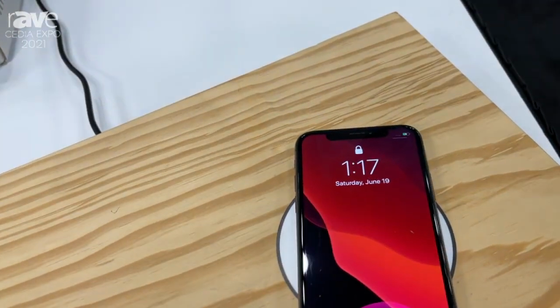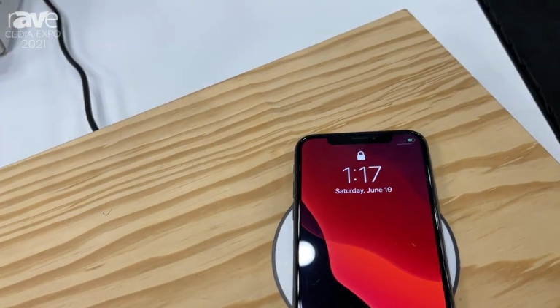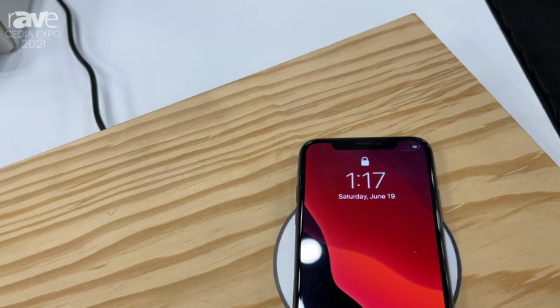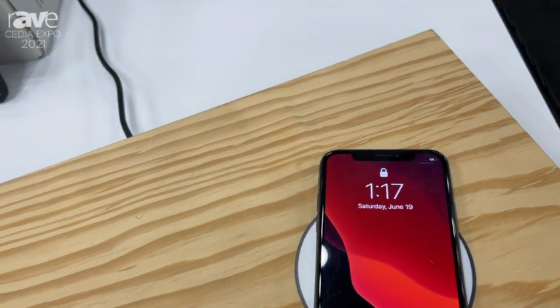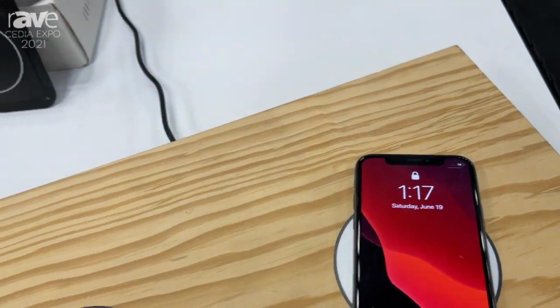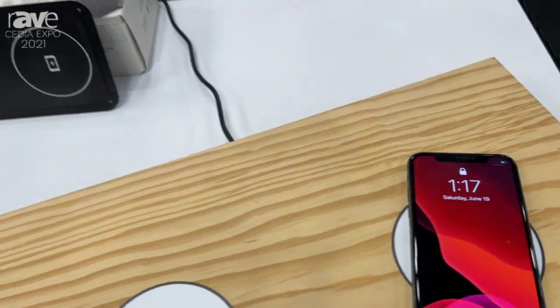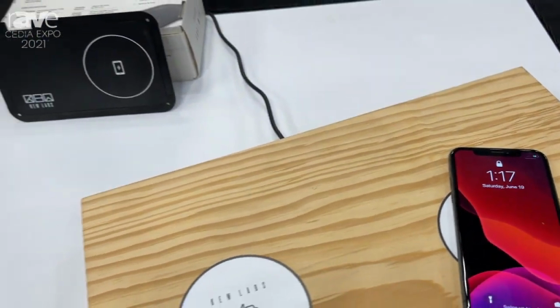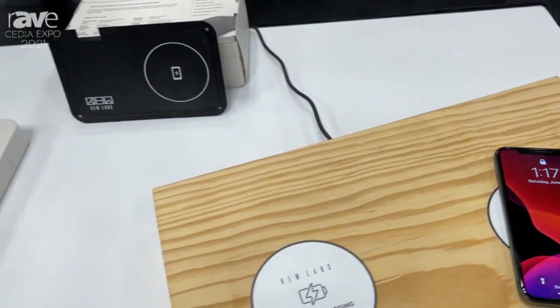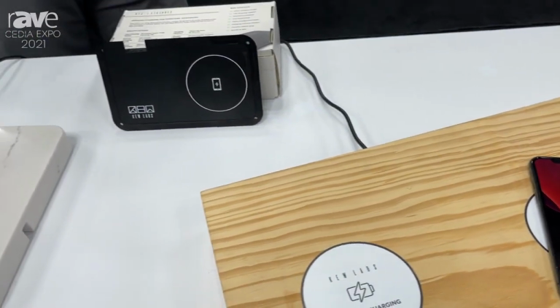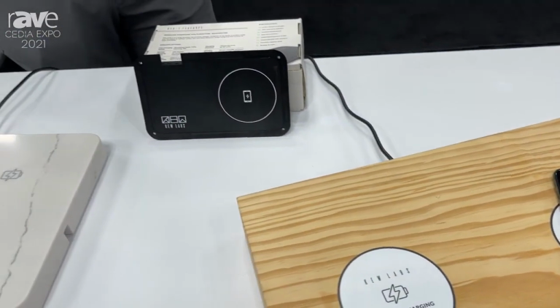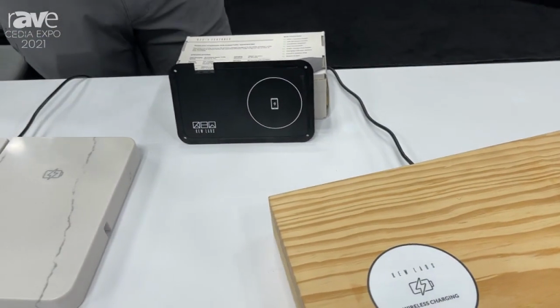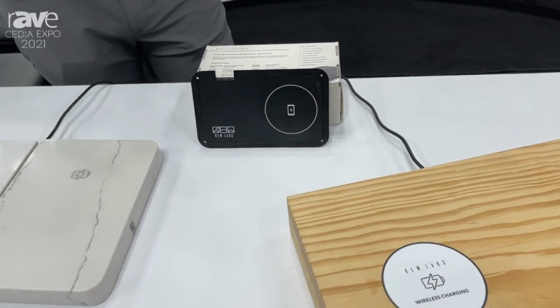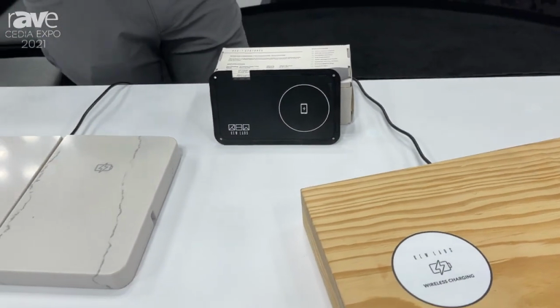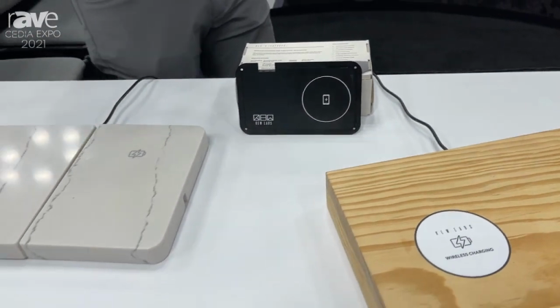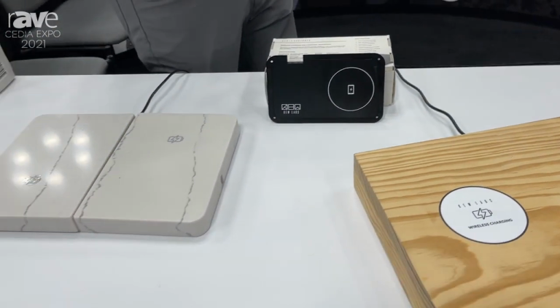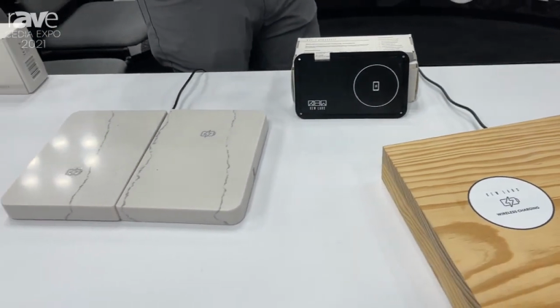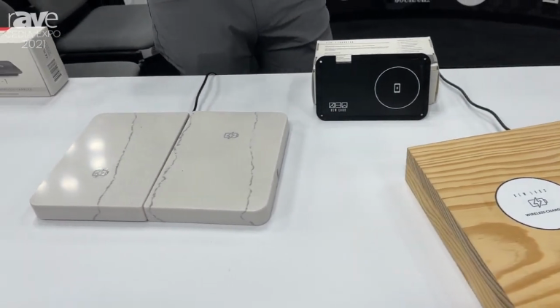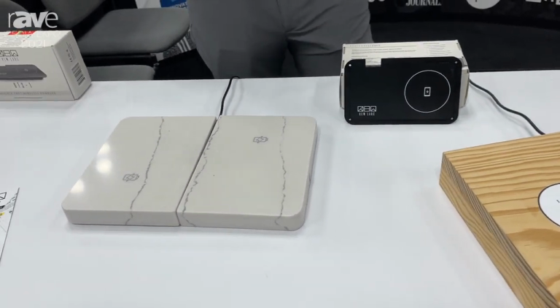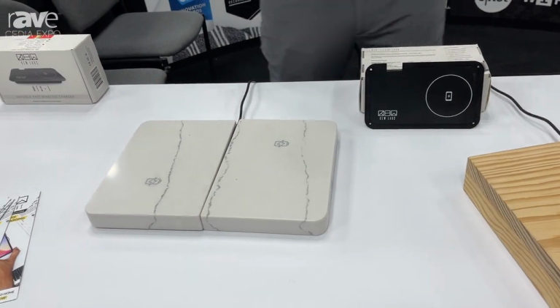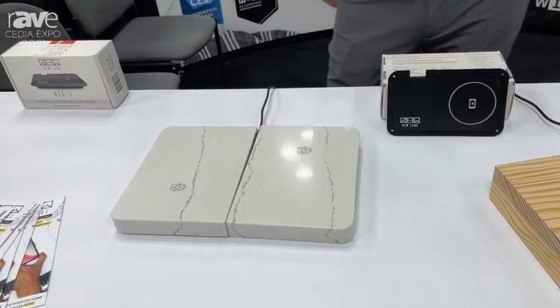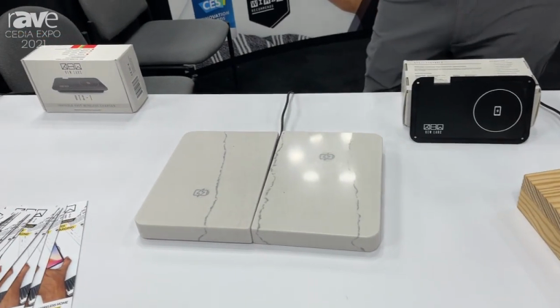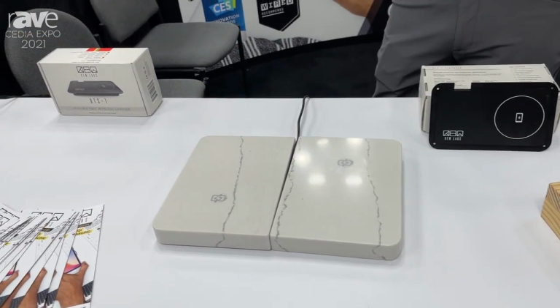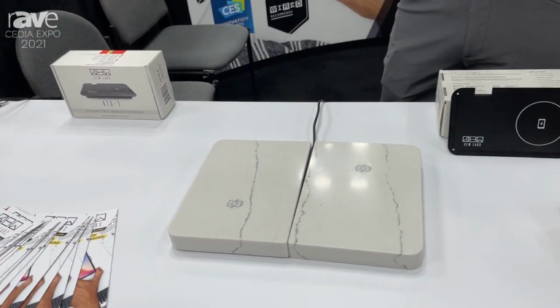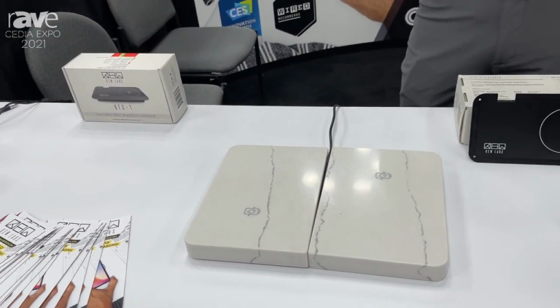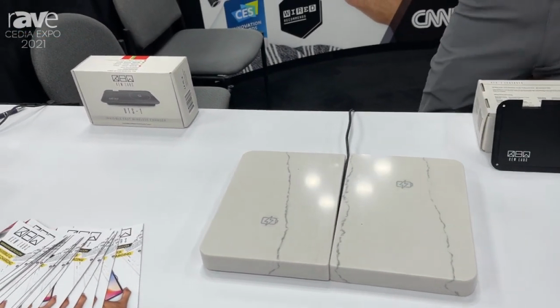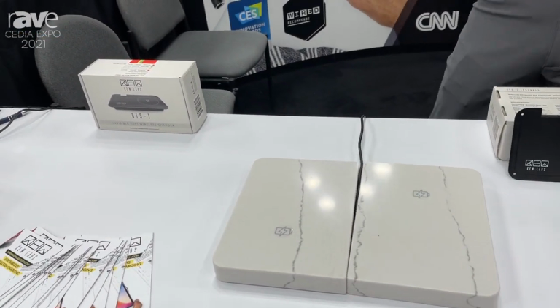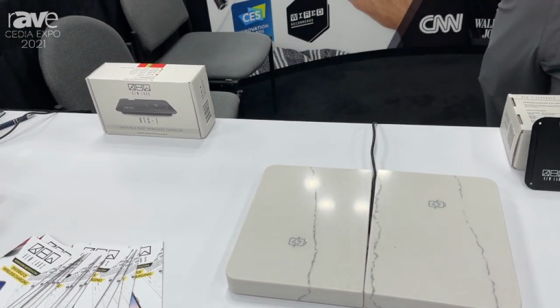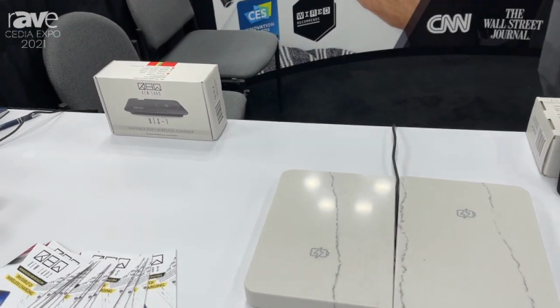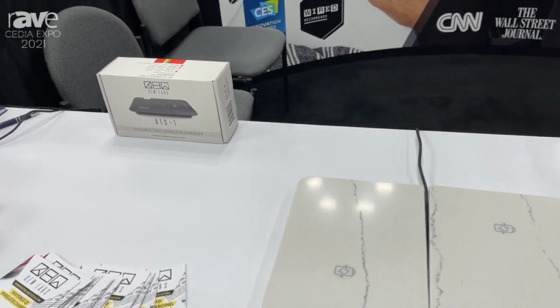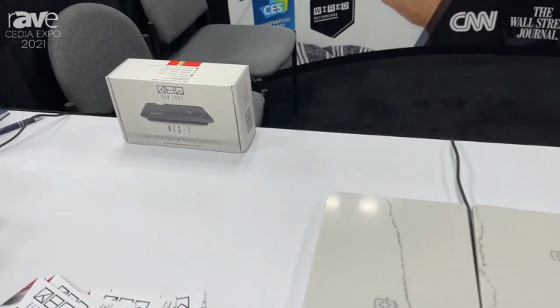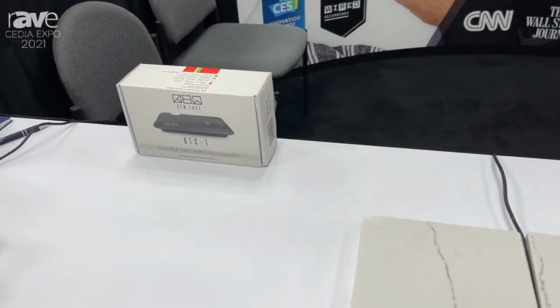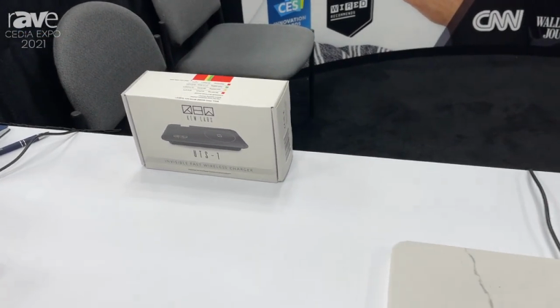It charges through any surface that's non-metallic, through 0.39 inches all the way up to one inch. And again, any surface that's not metallic.